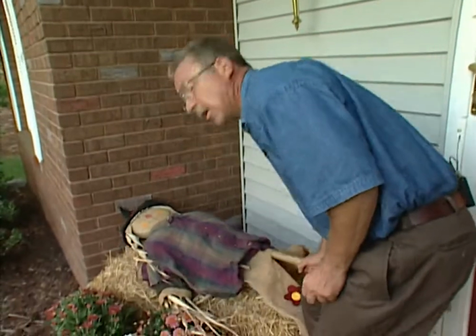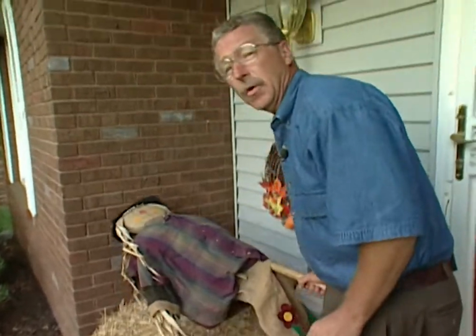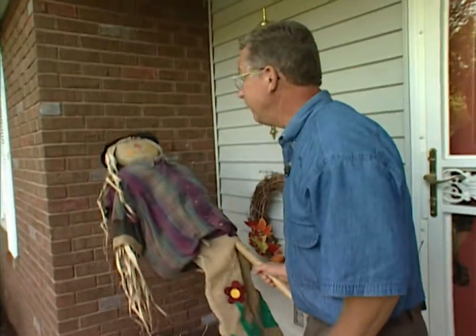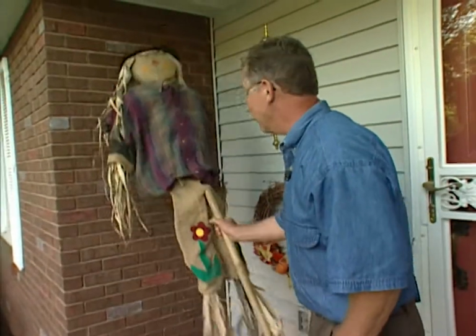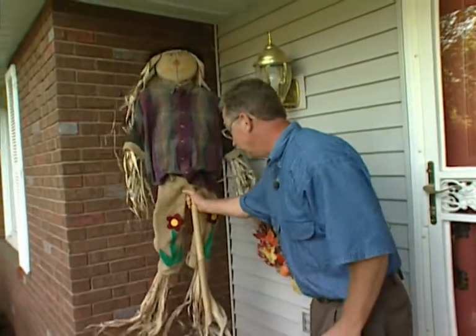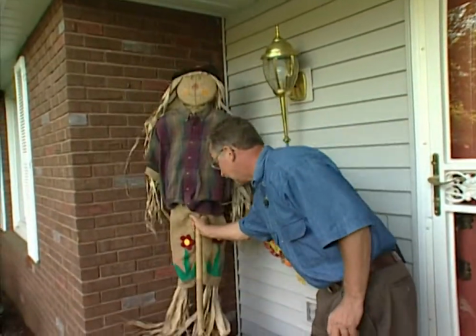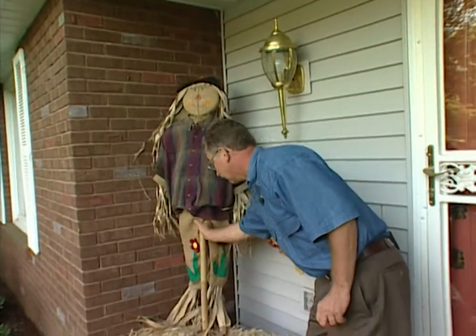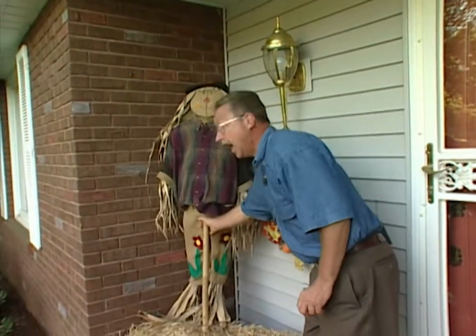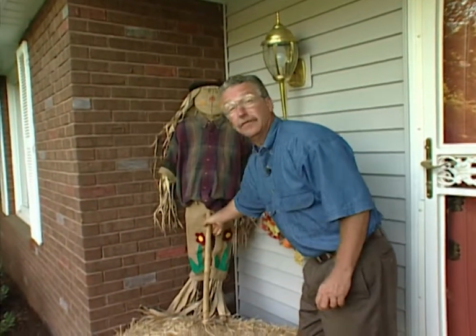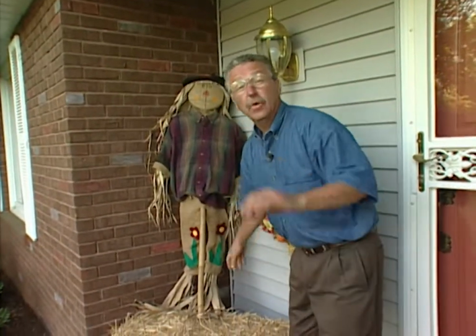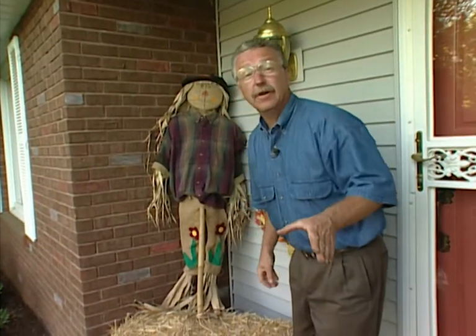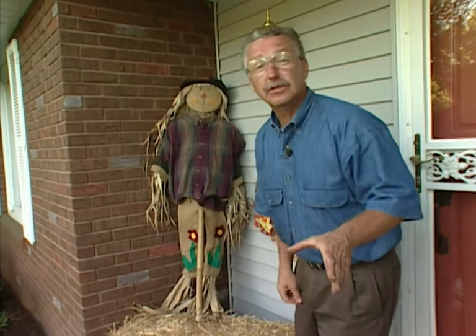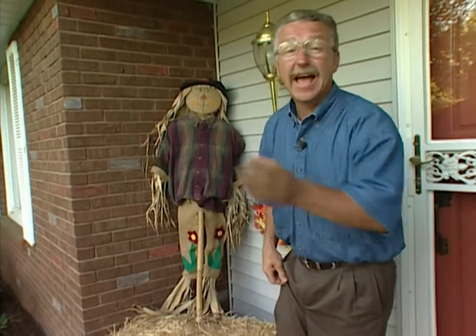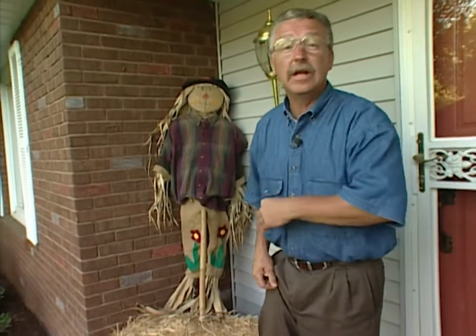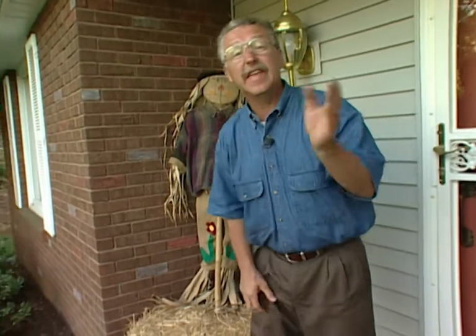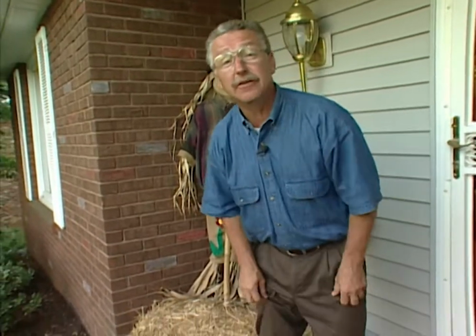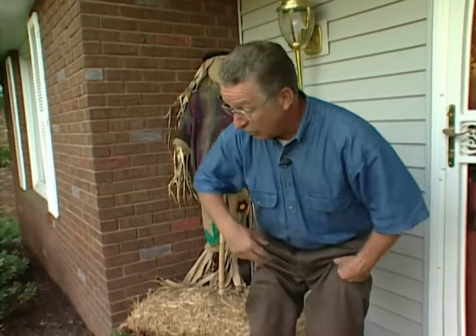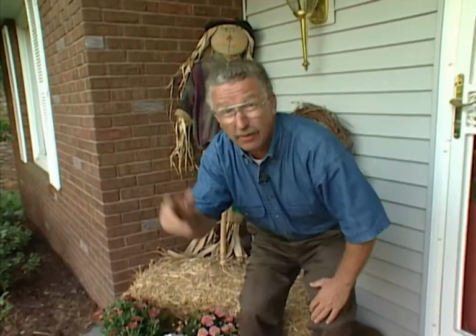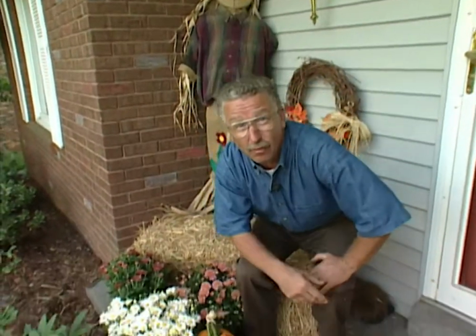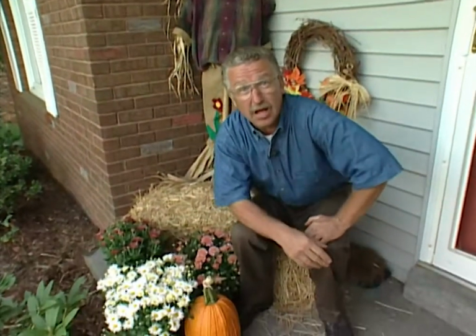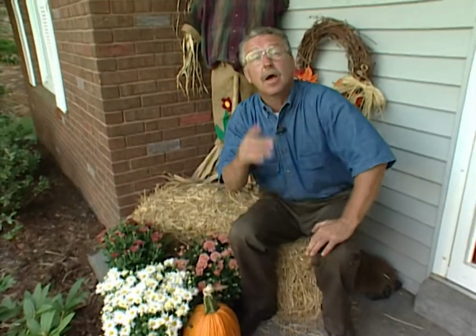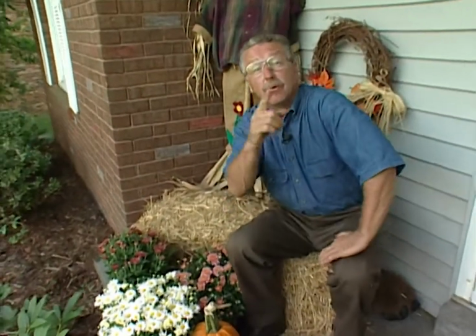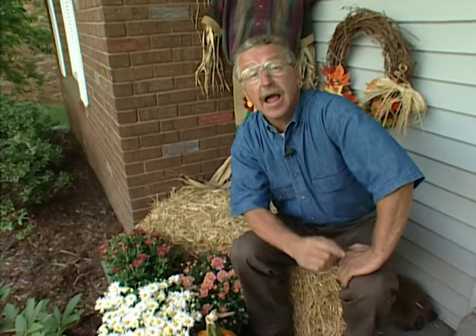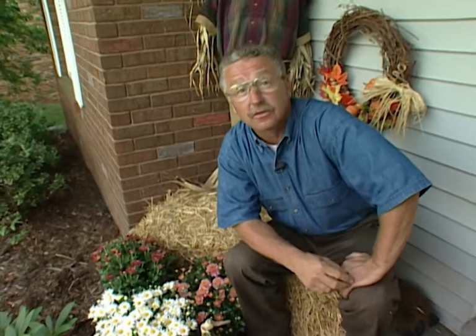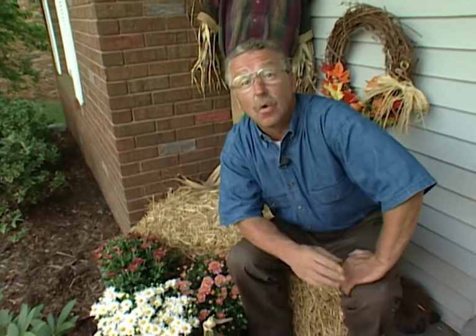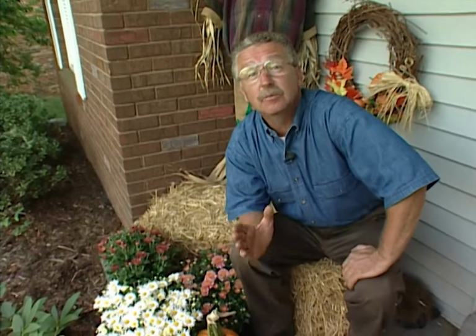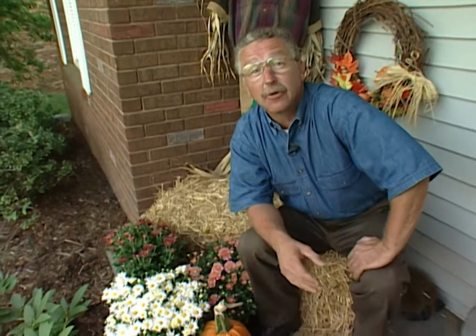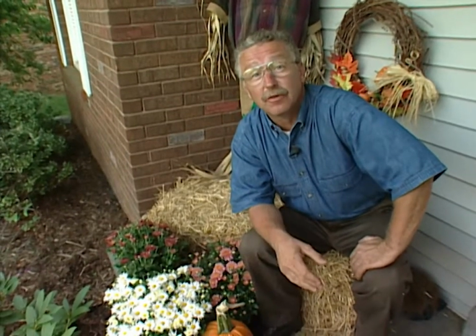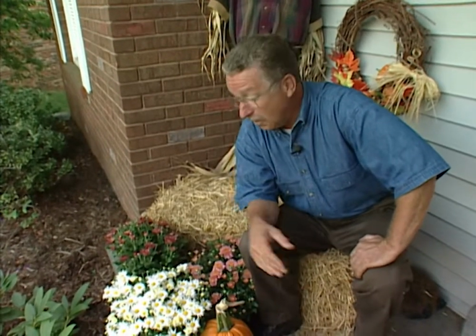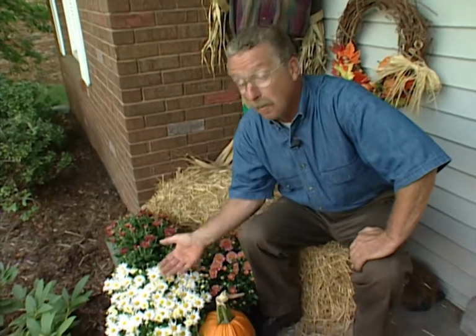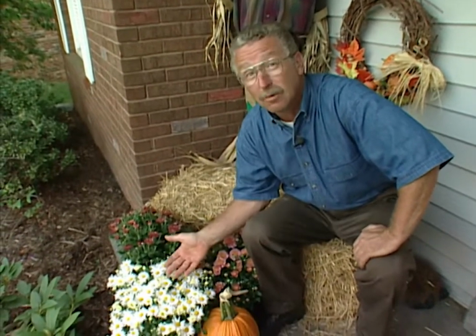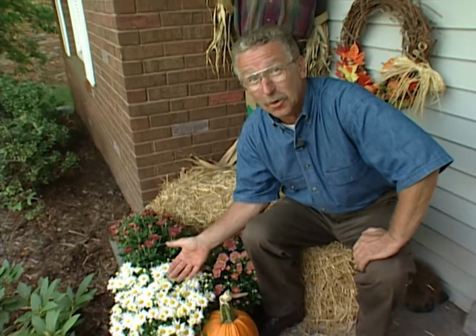We've become a nation of decorators, and I love it. We decorate for Christmas, Halloween, Thanksgiving, the 4th of July. But around my house, when it comes to decorating for the fall, mums the word.